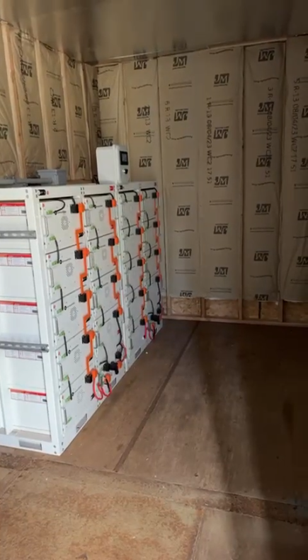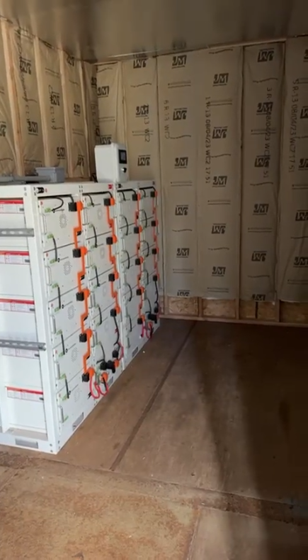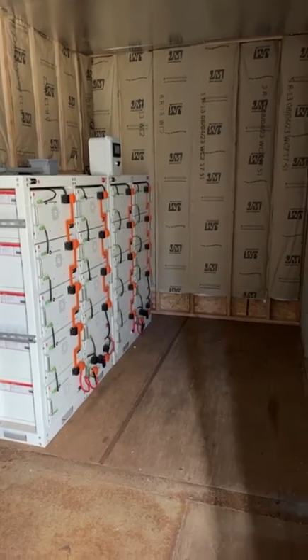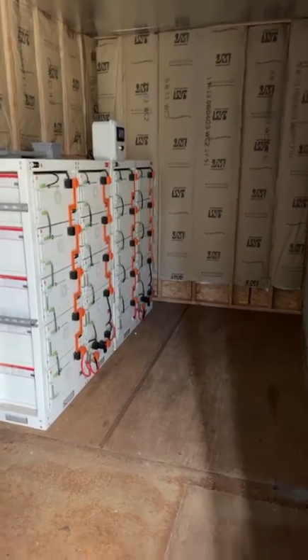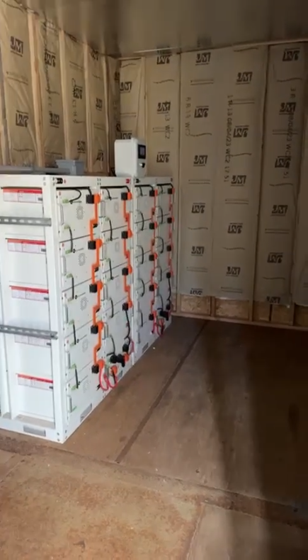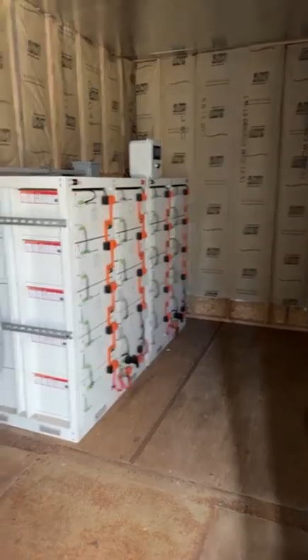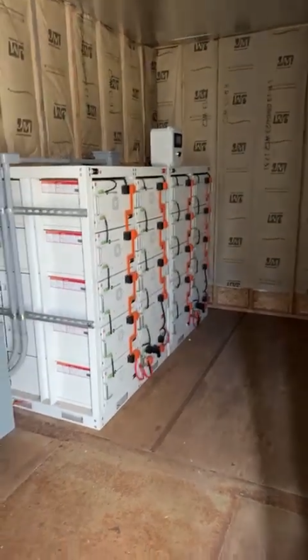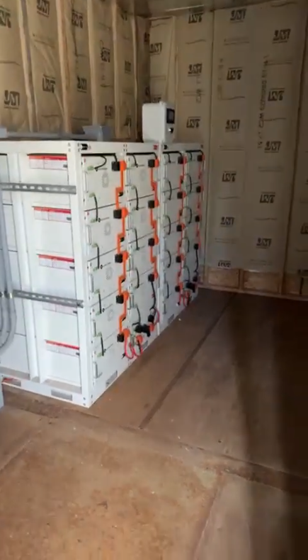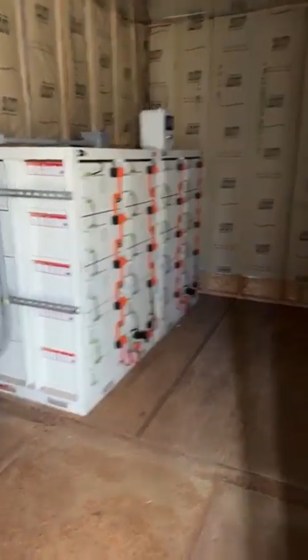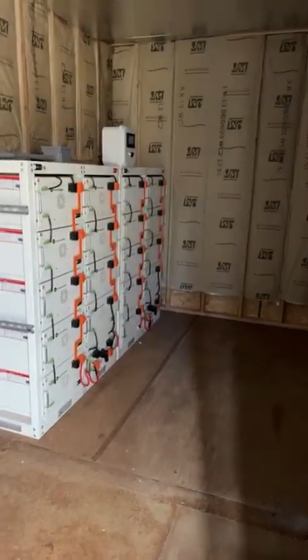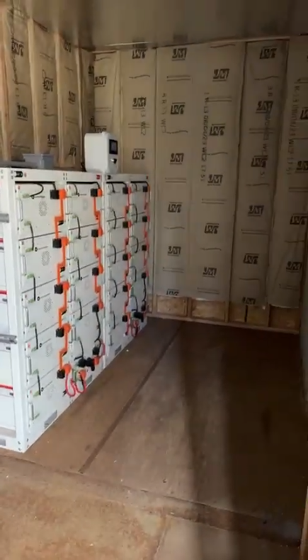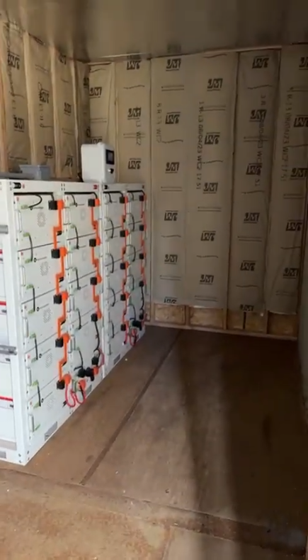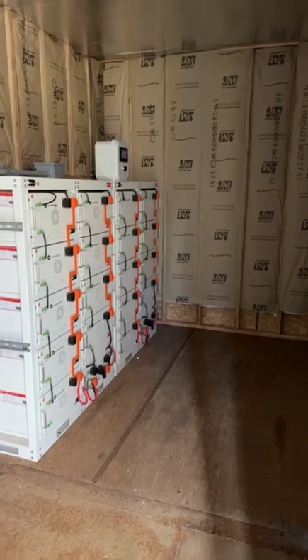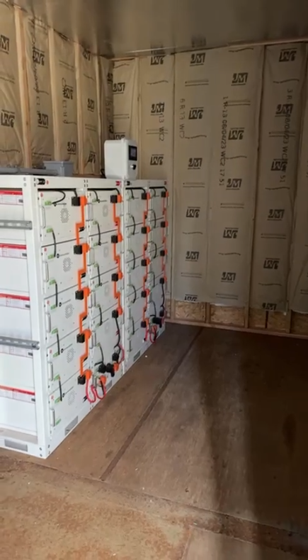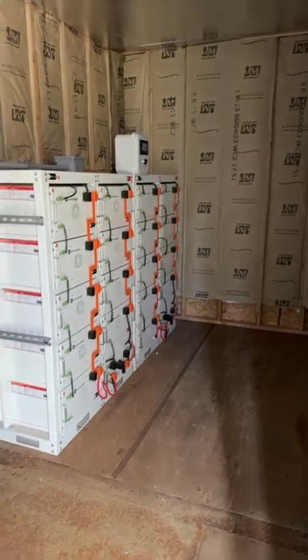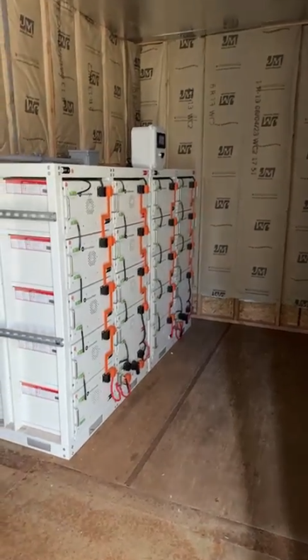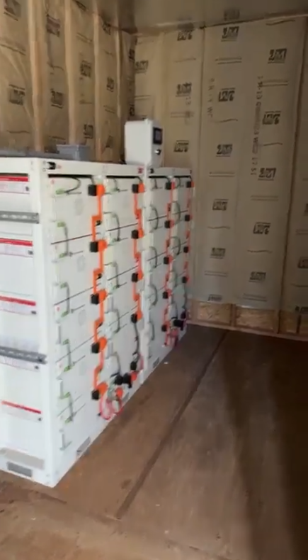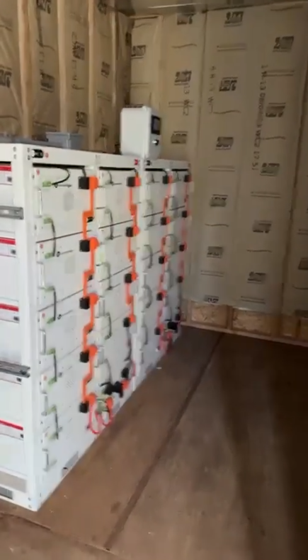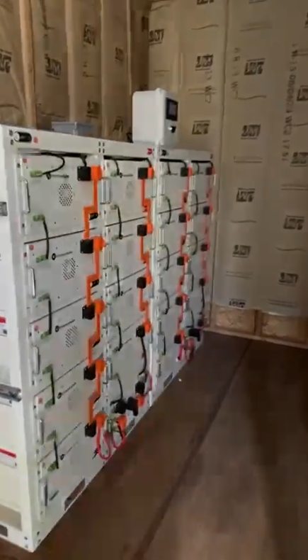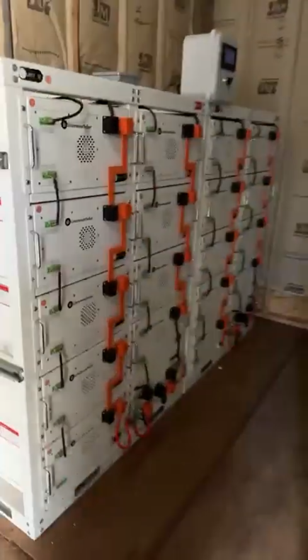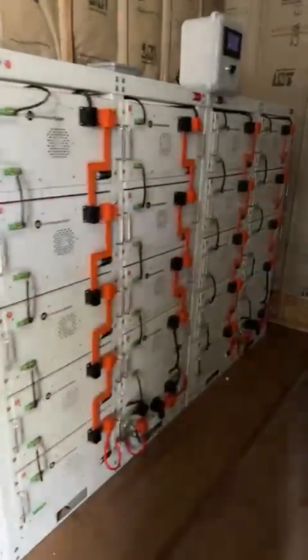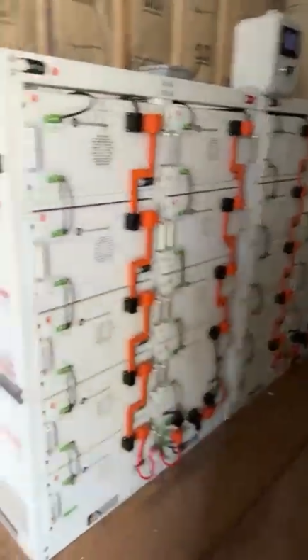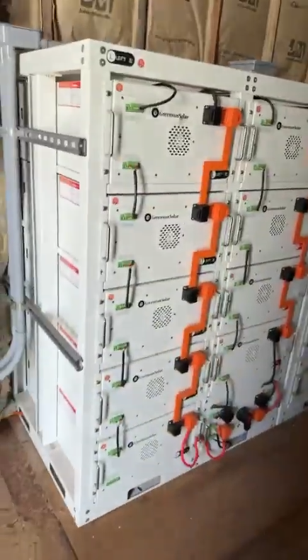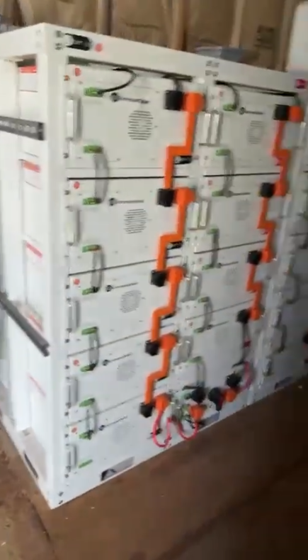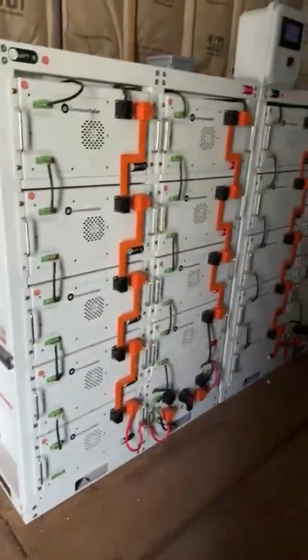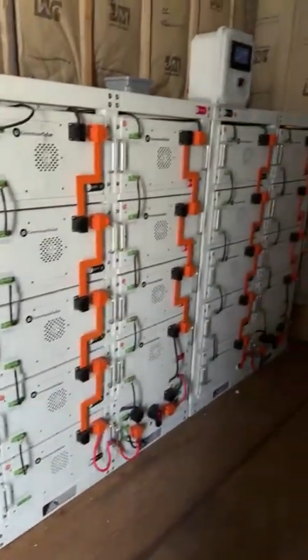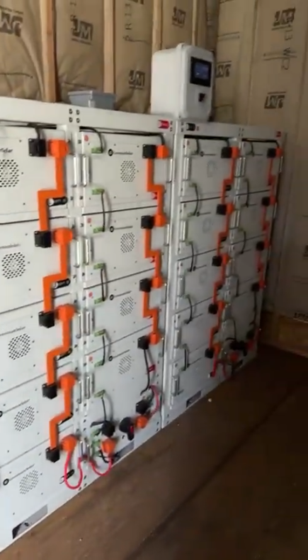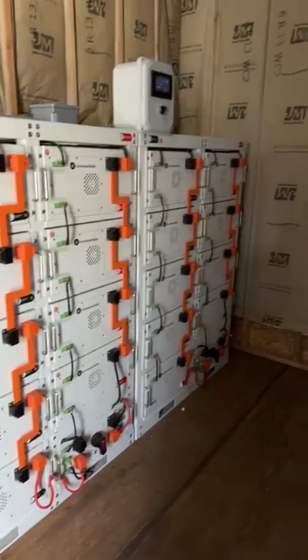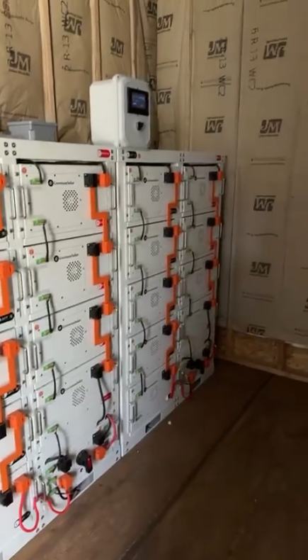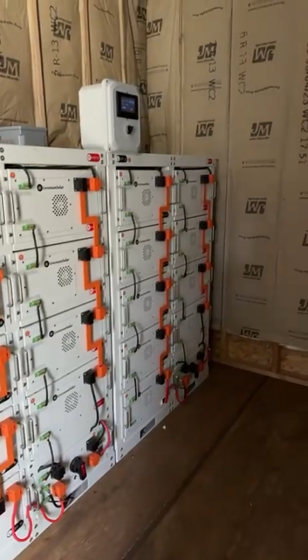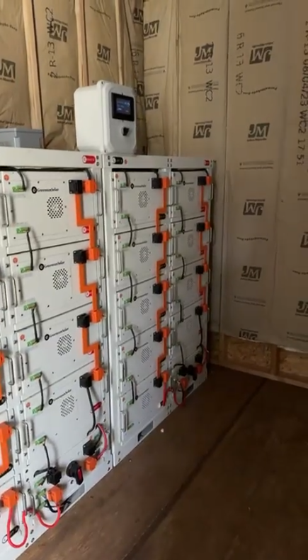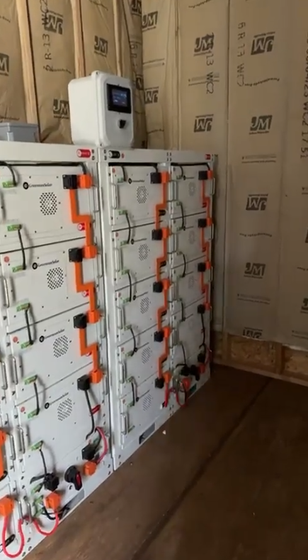Here's the system we put together with the Greensun batteries and the Solark inverters. Batteries, nine per side.